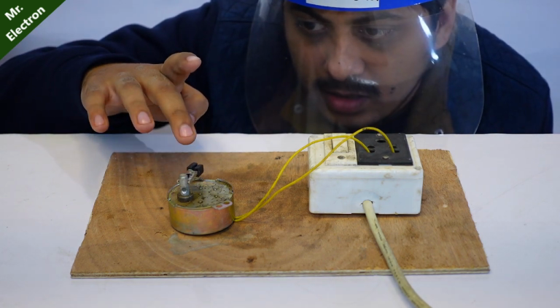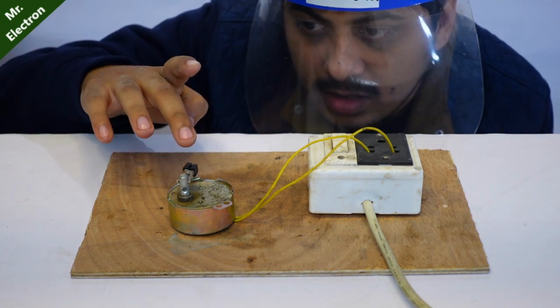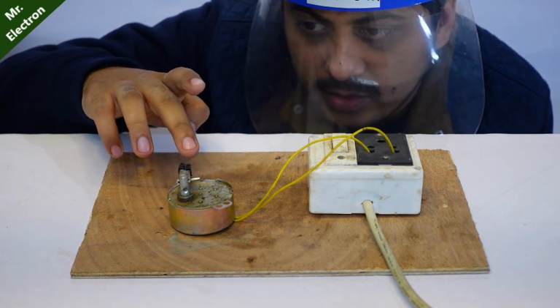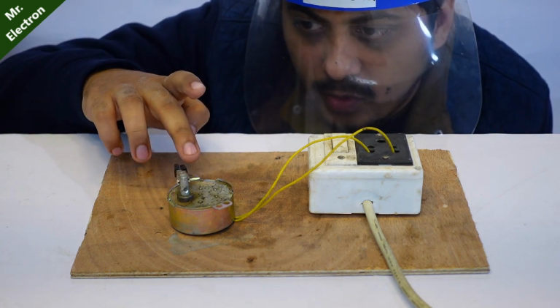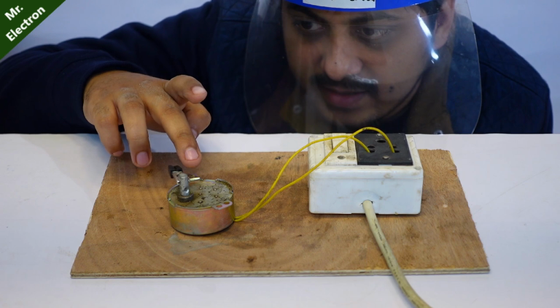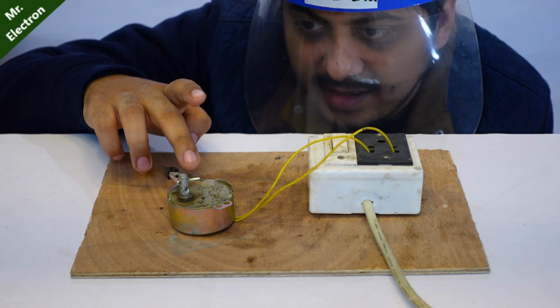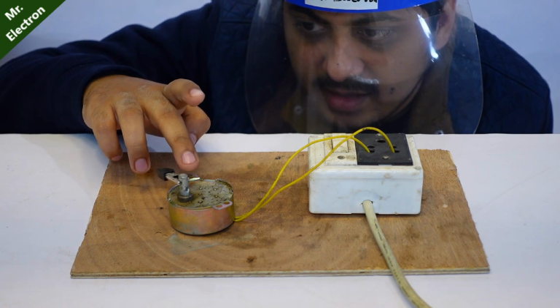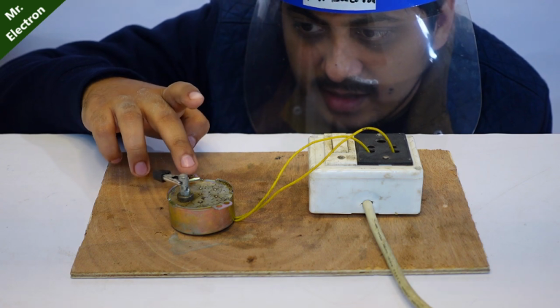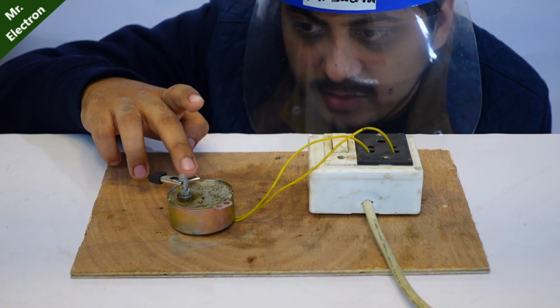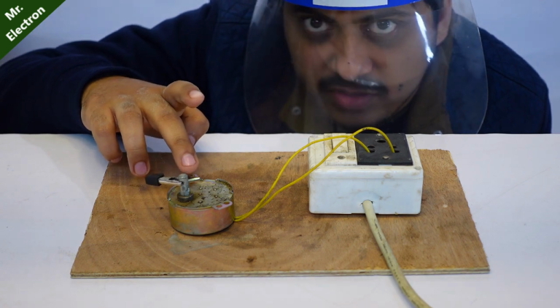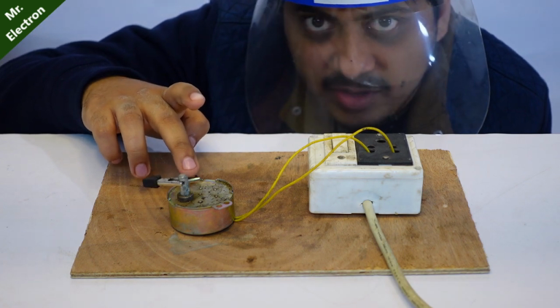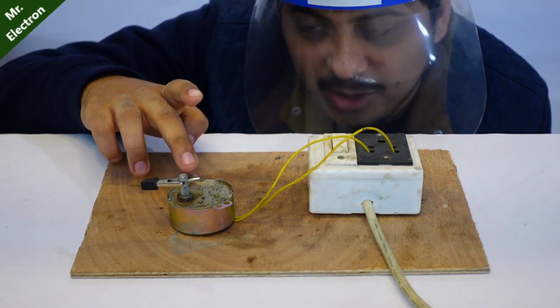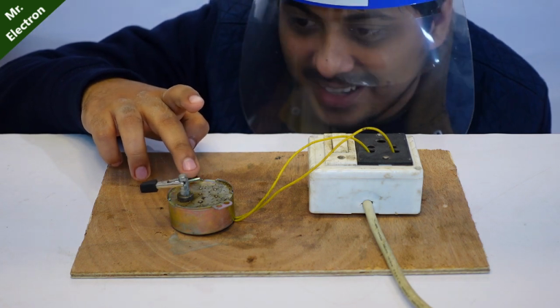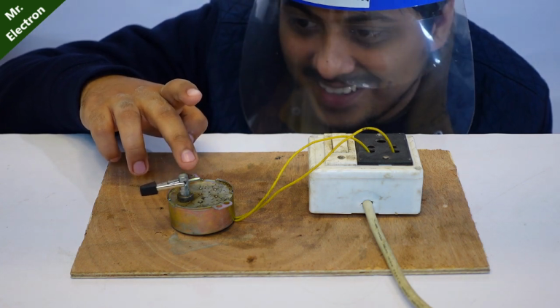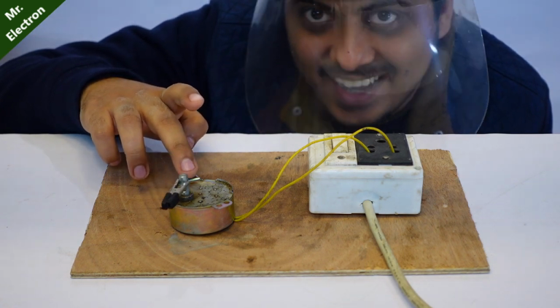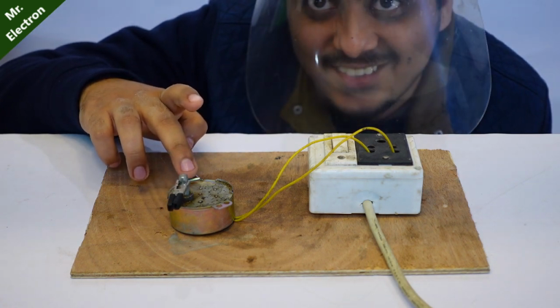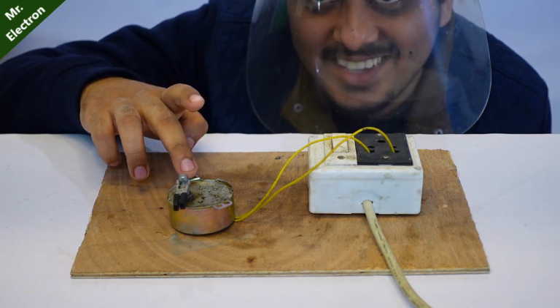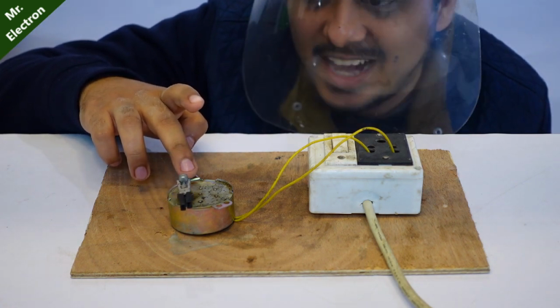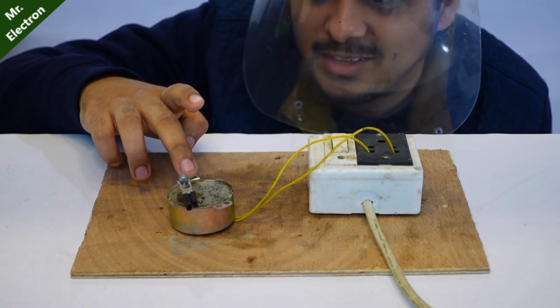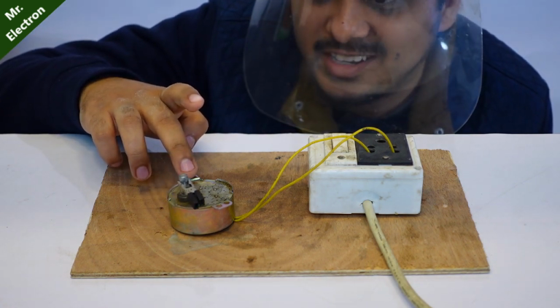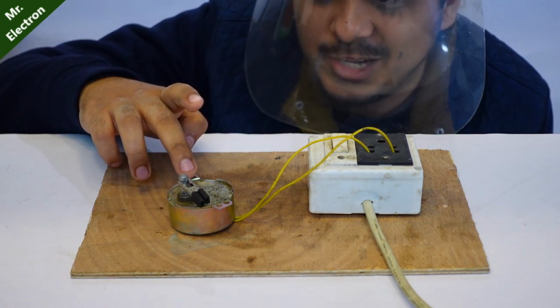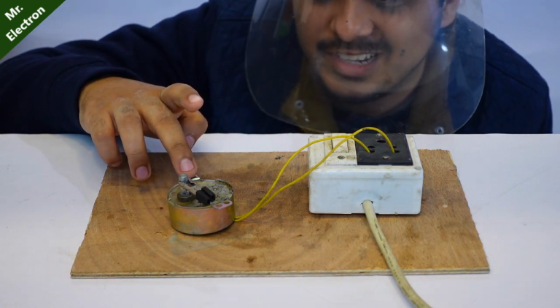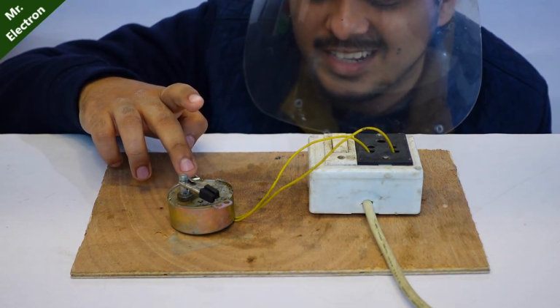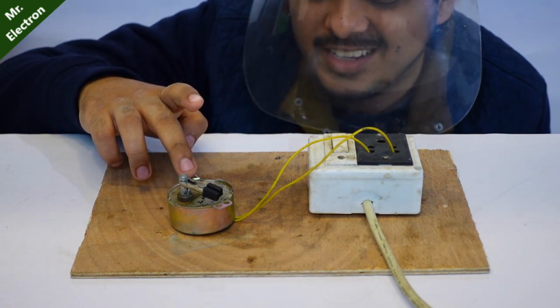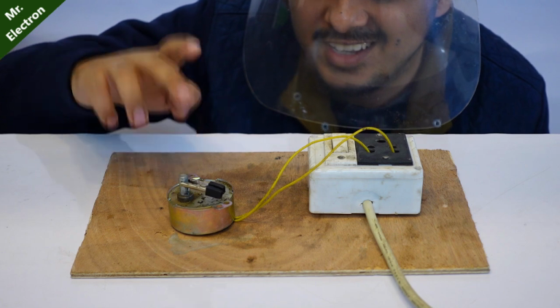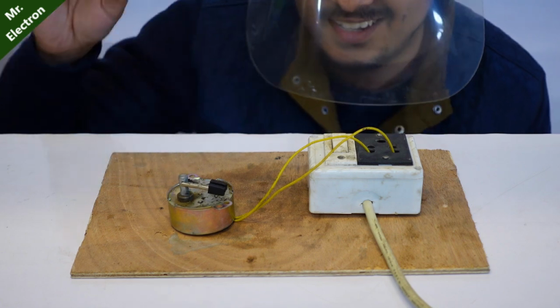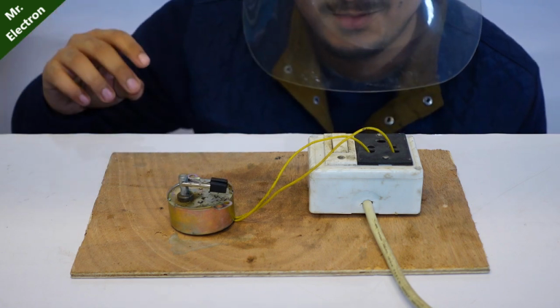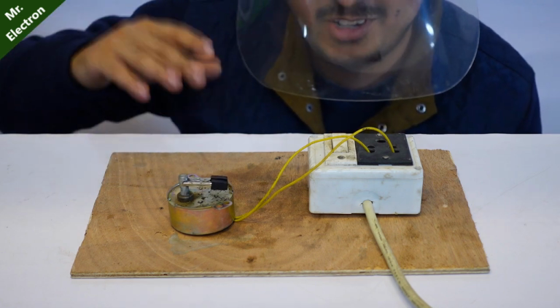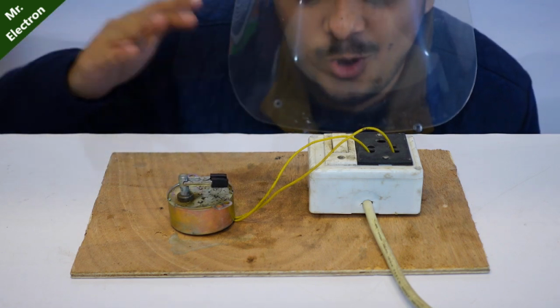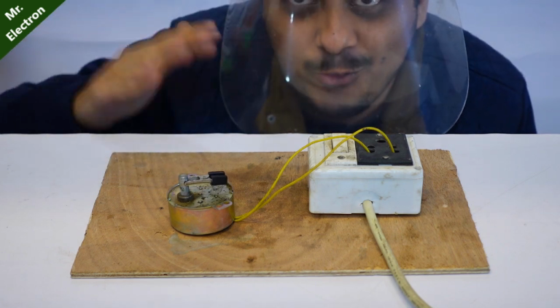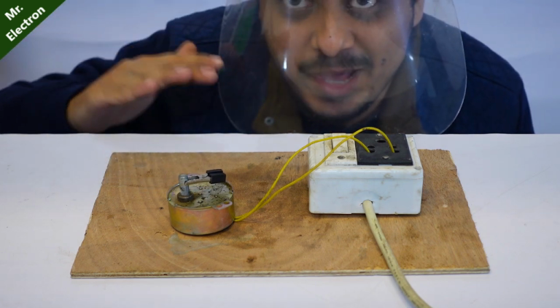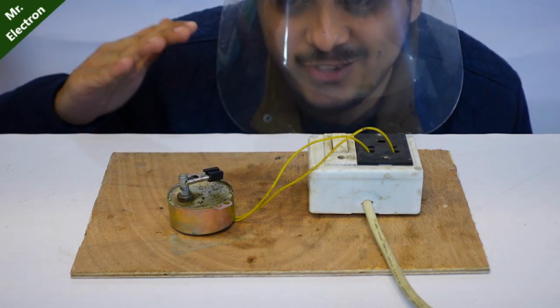I don't know why it shocked me the first time - I'm touching it continuously but there is a lot of vibration.